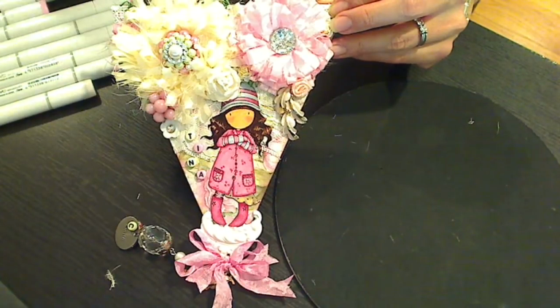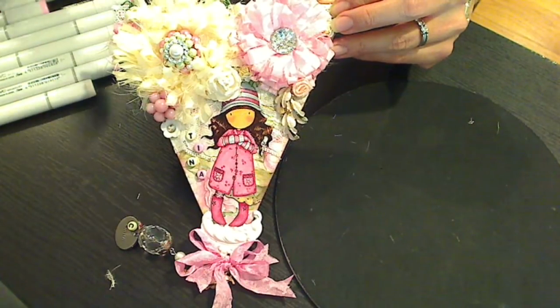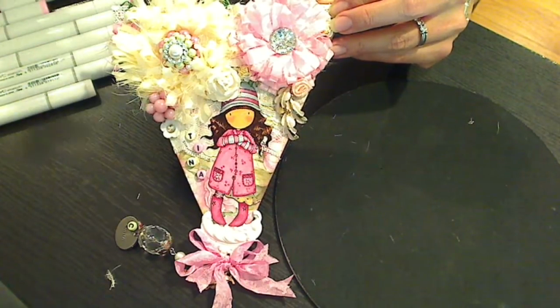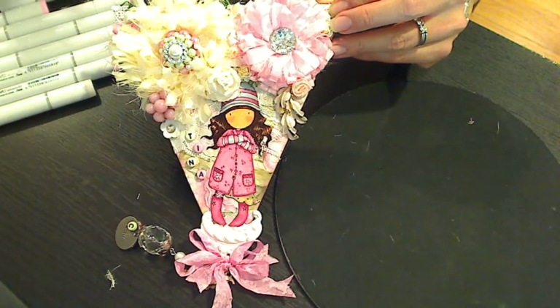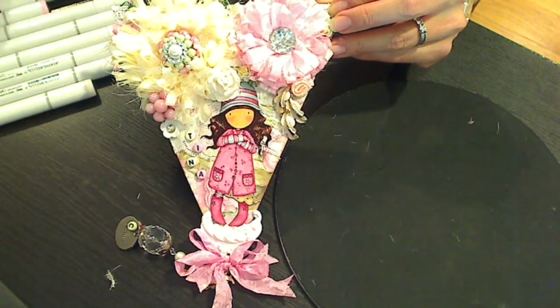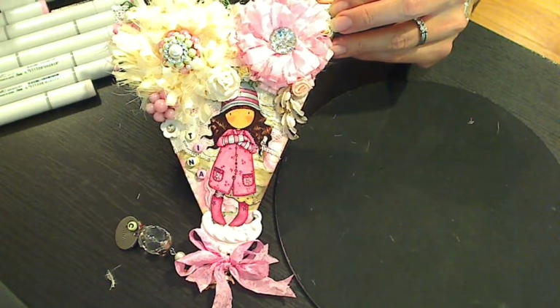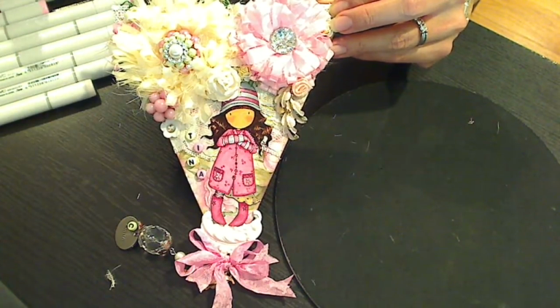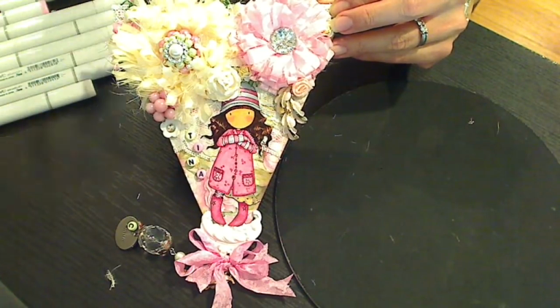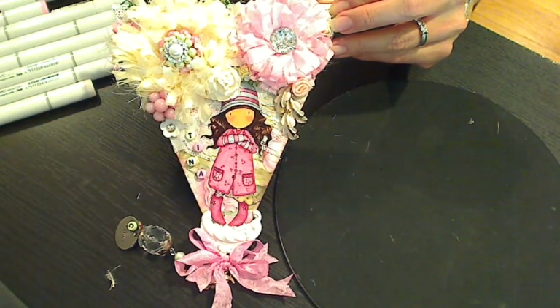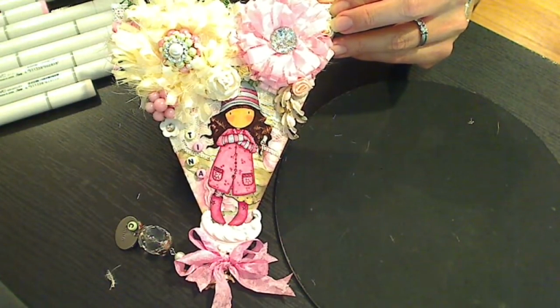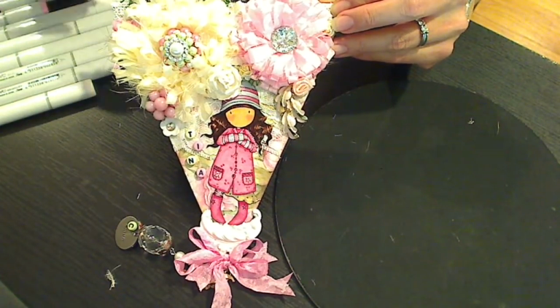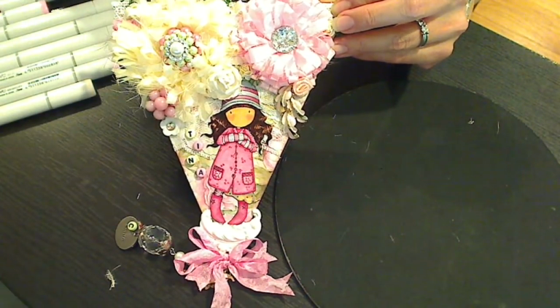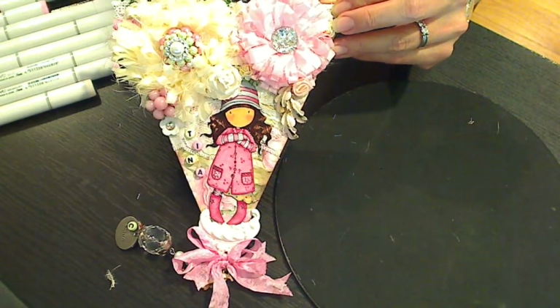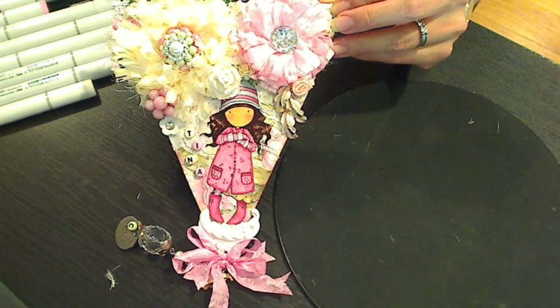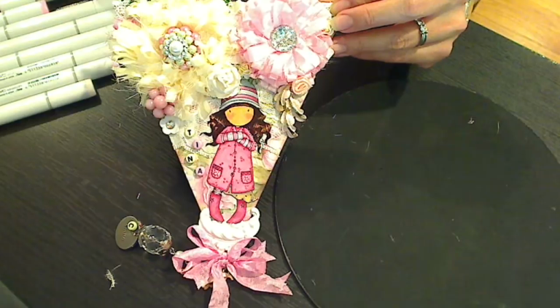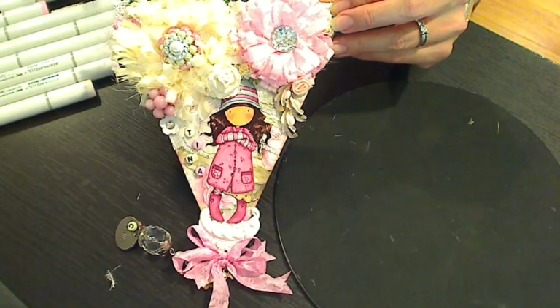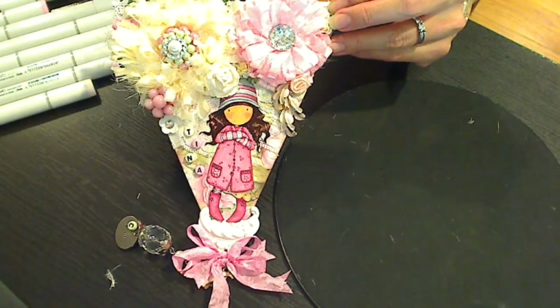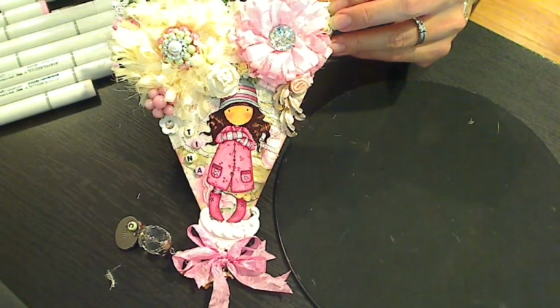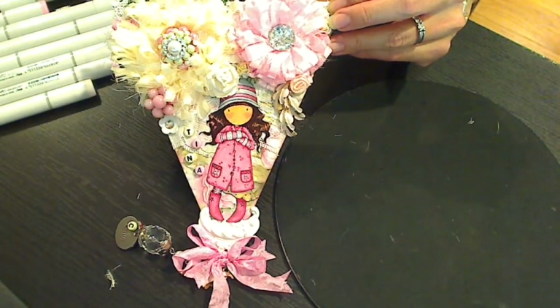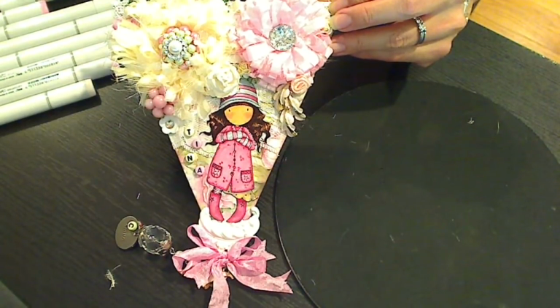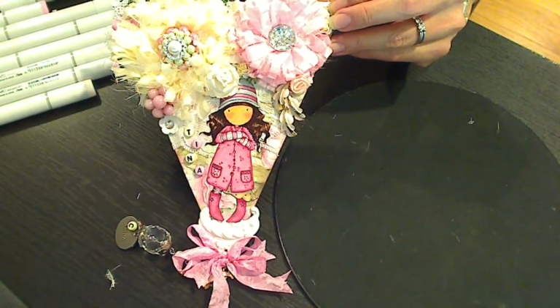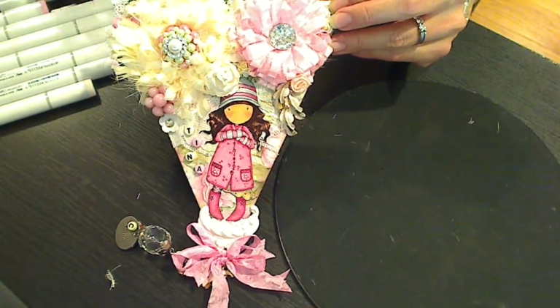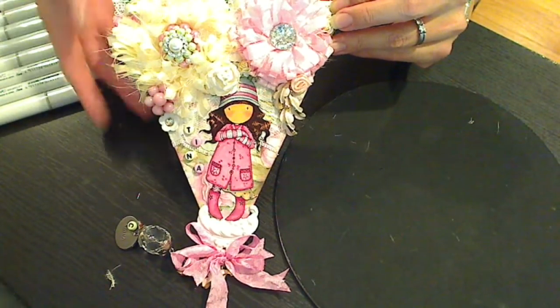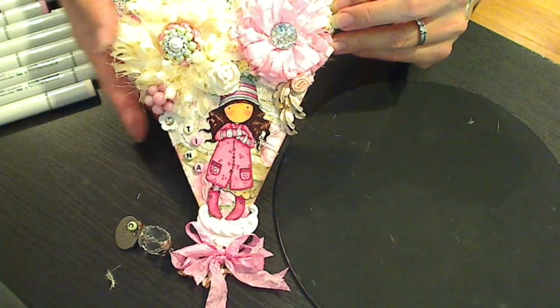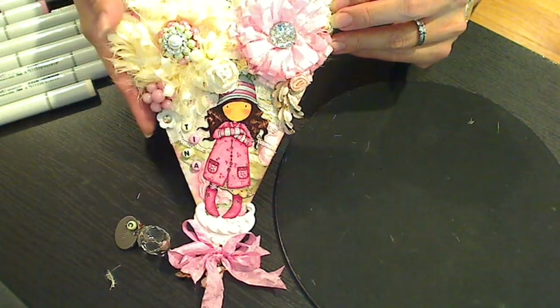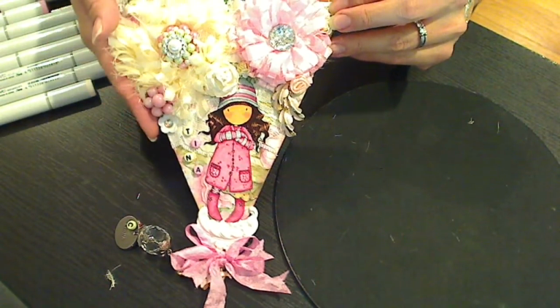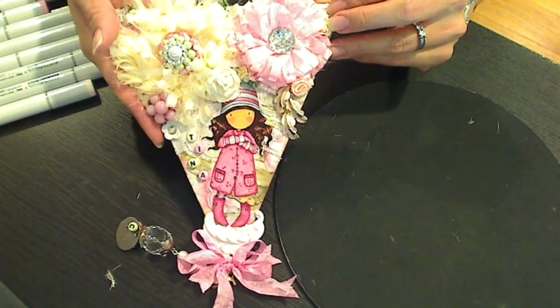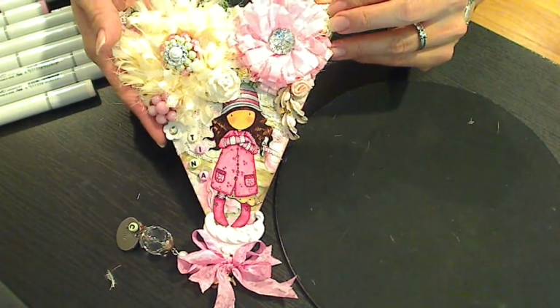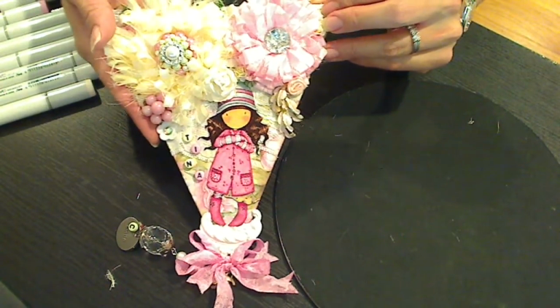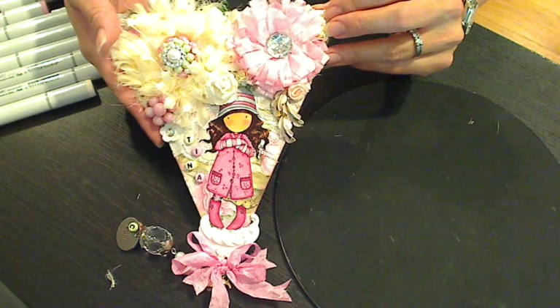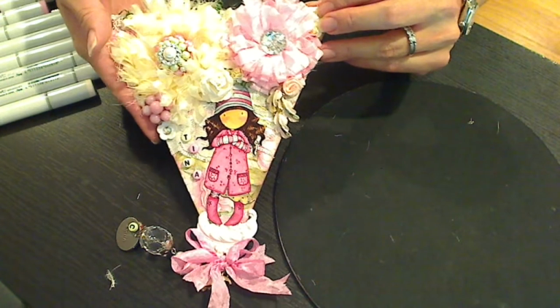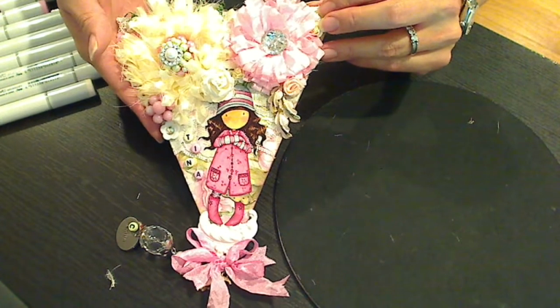She specified some colors that she likes. I decided I was gonna... I don't have one style. I'm kind of eclectic. I like all sorts of different styles. So I decided I was gonna try and go for kind of a shabby chic cutesy look.